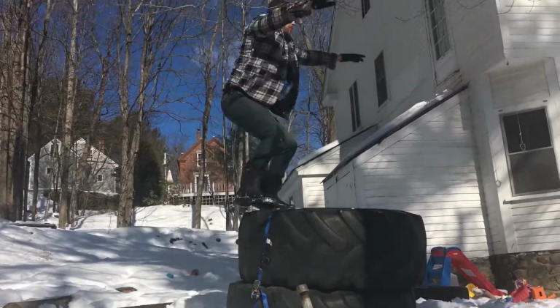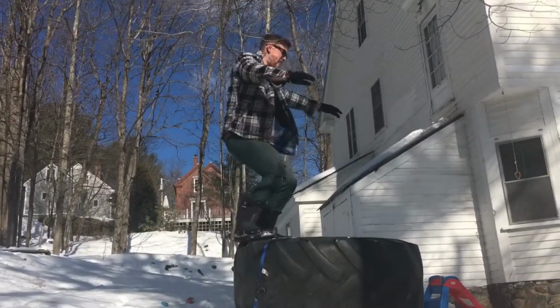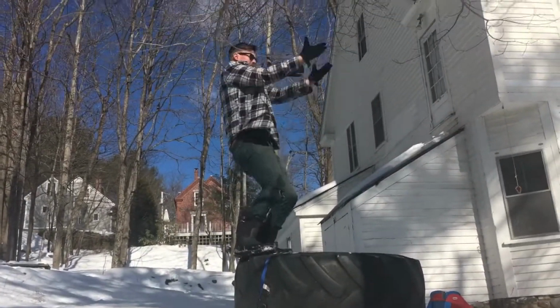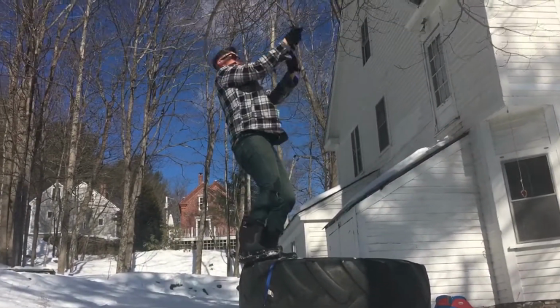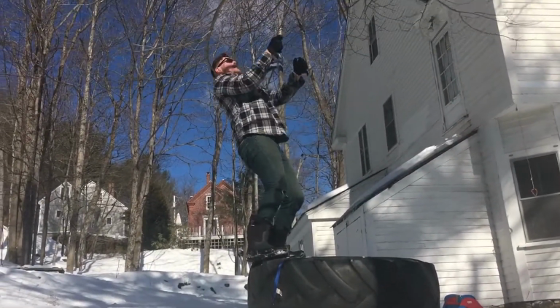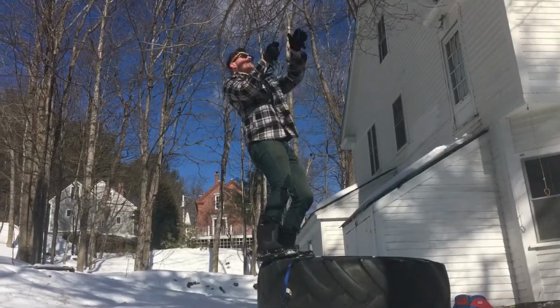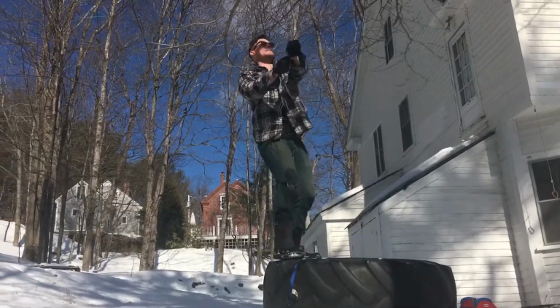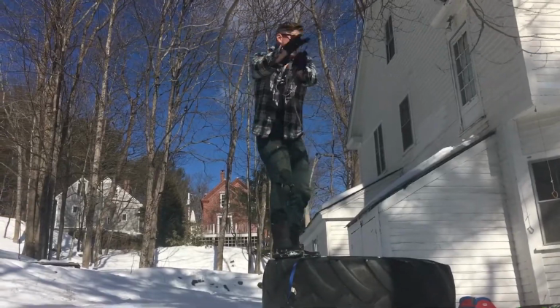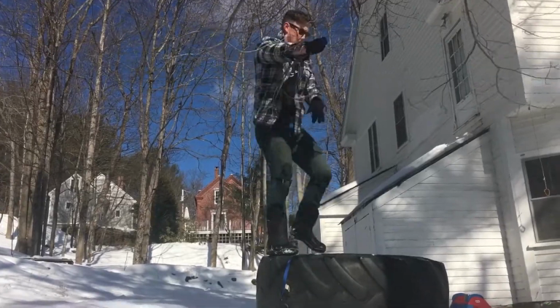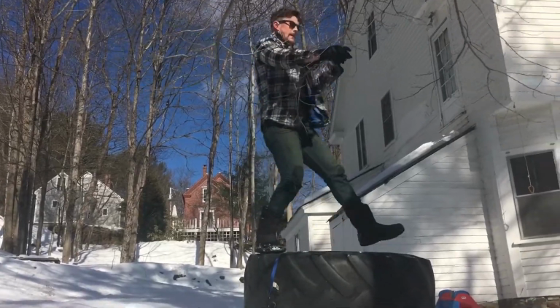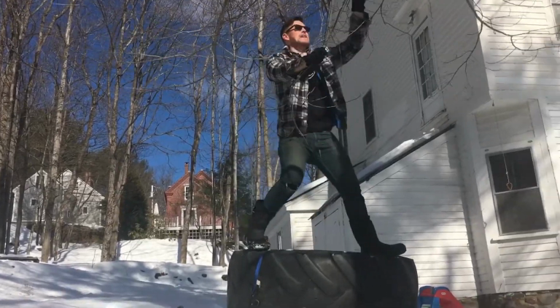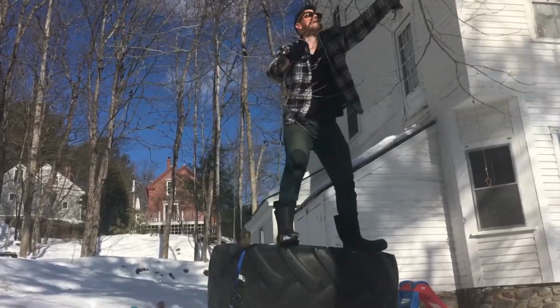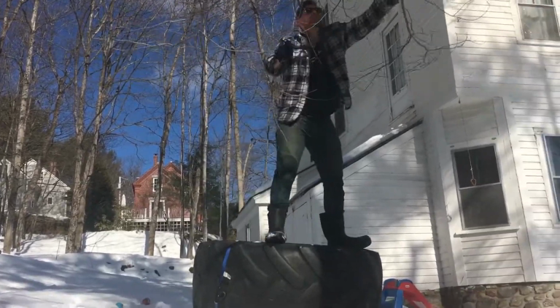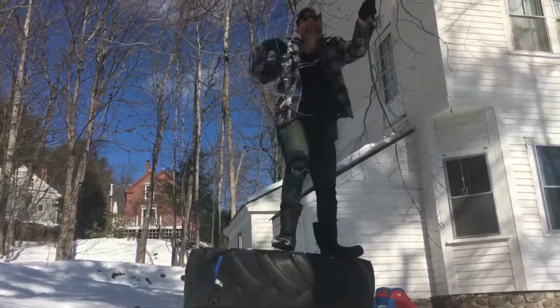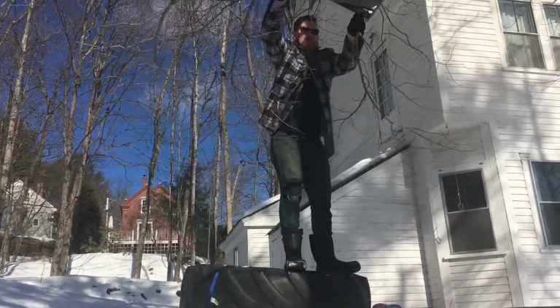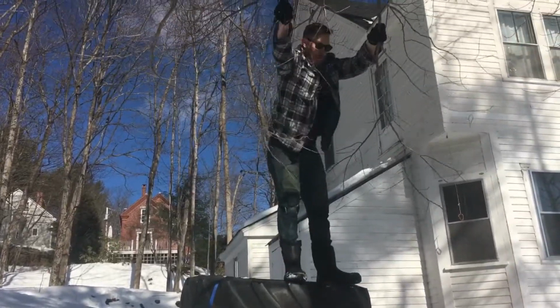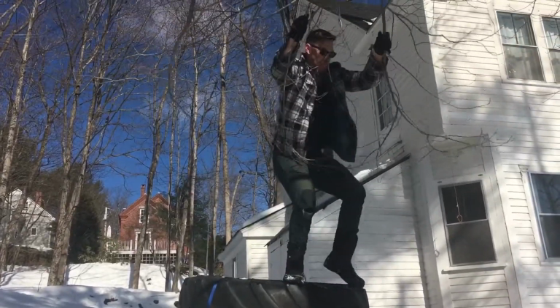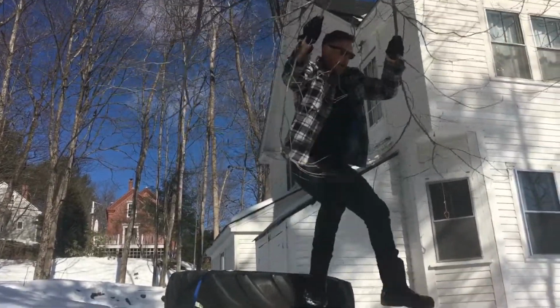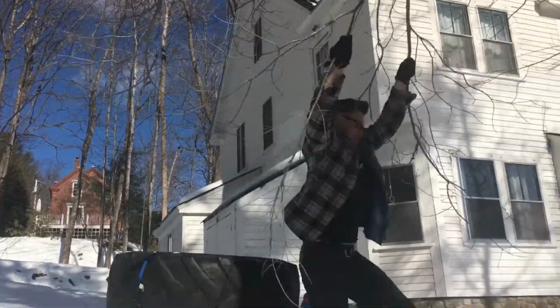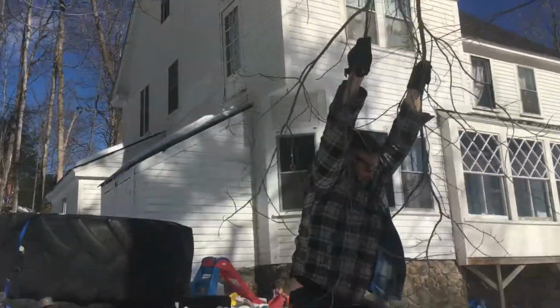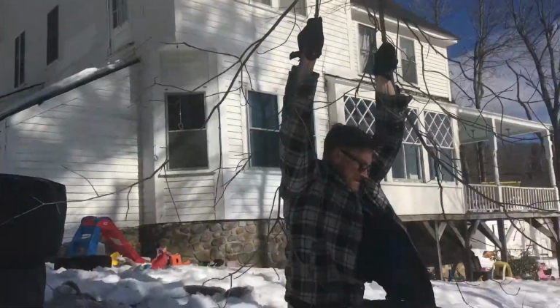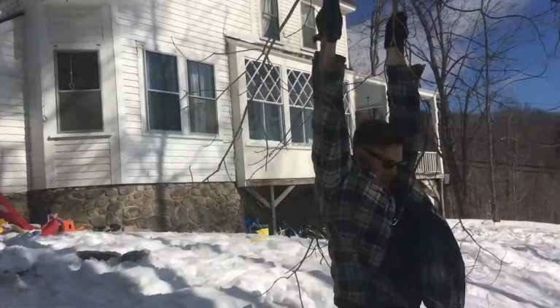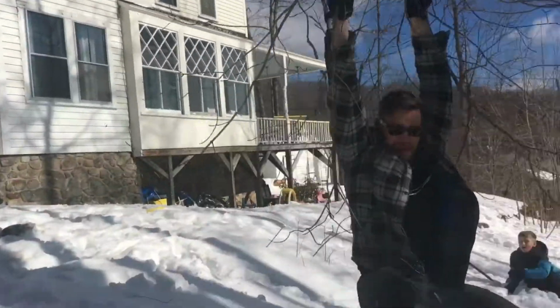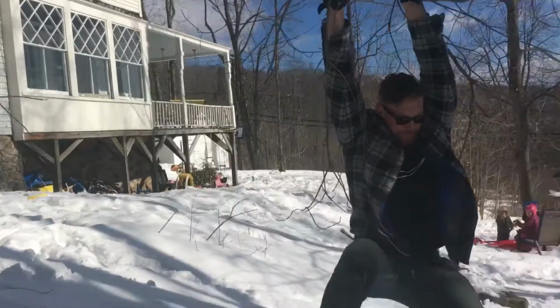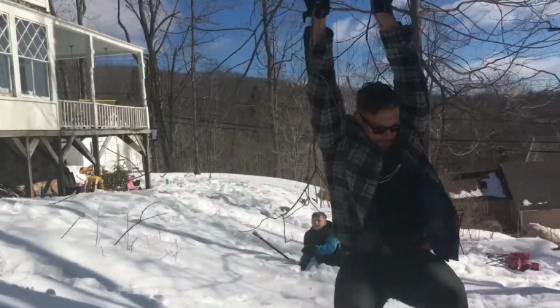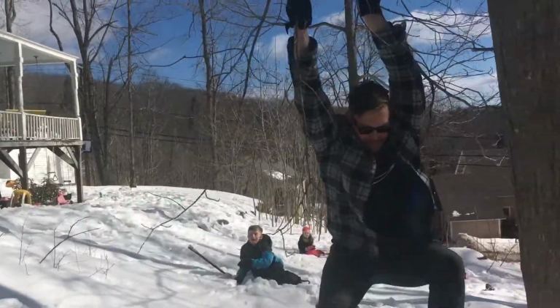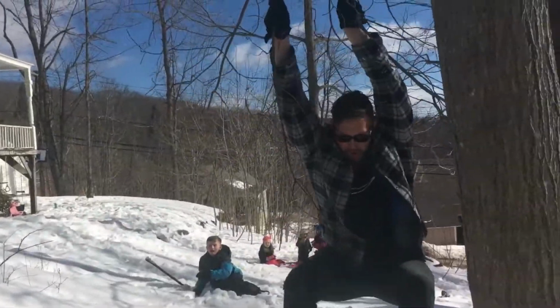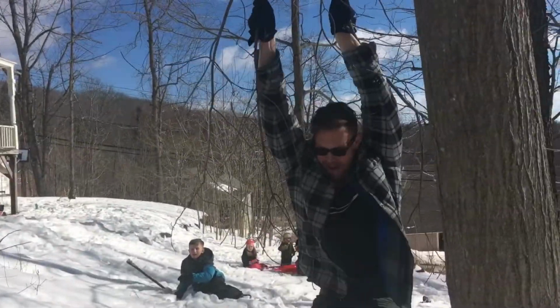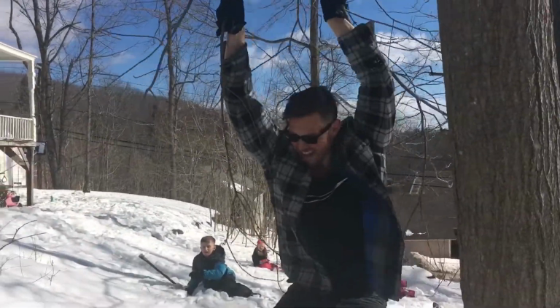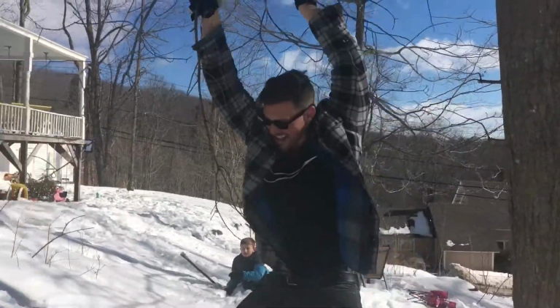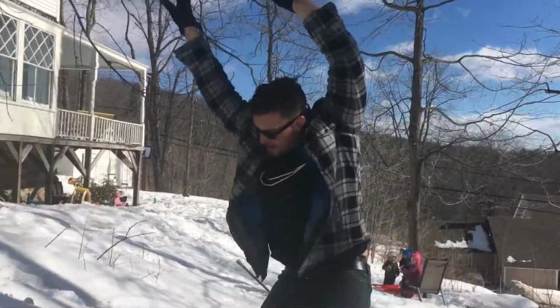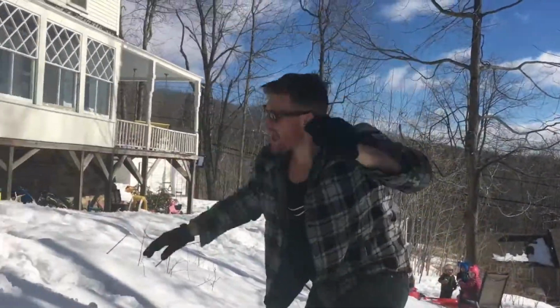Oh, little branches. Gosh, oh my goodness. Okay, yeah.